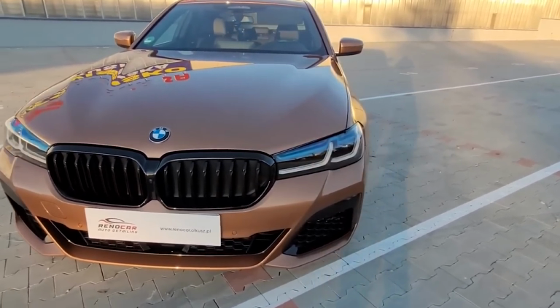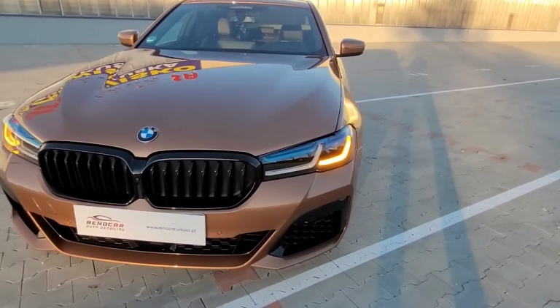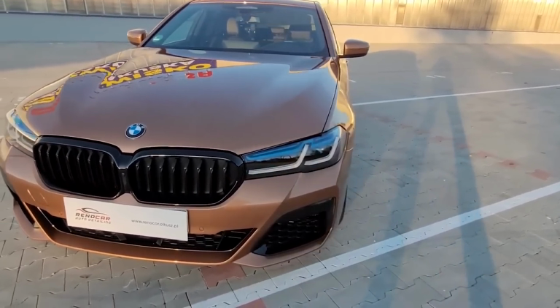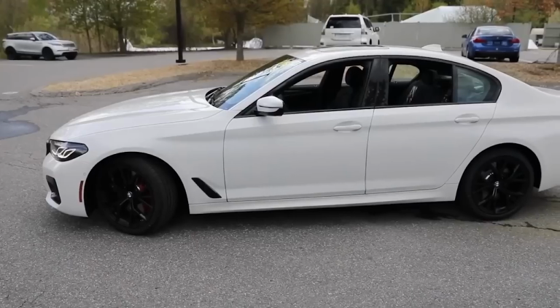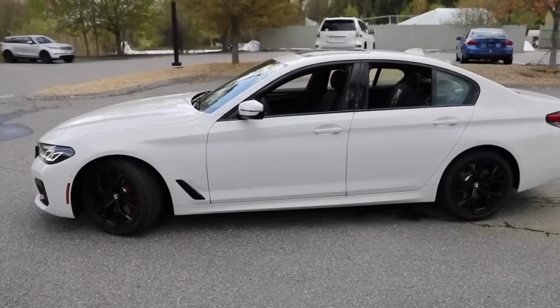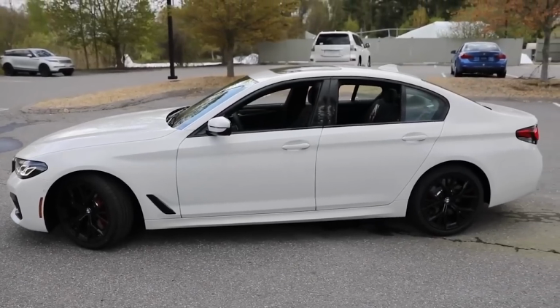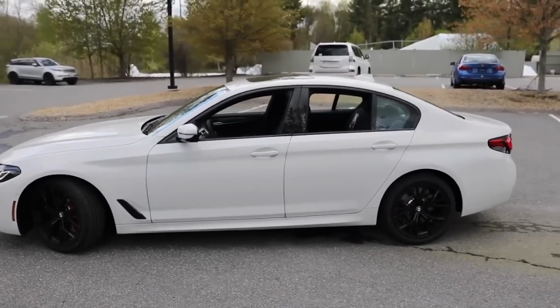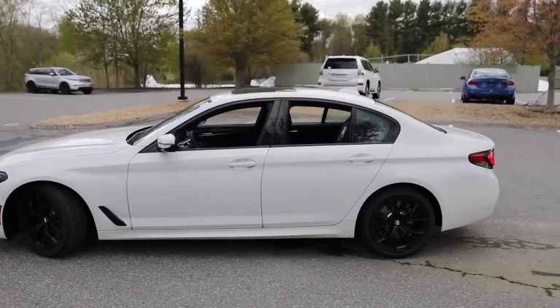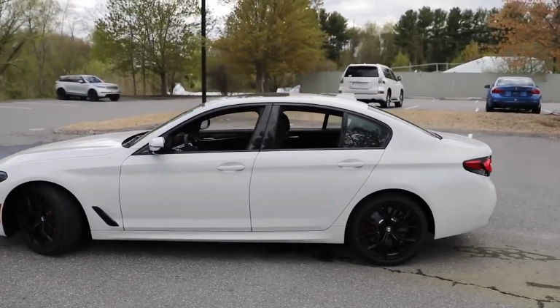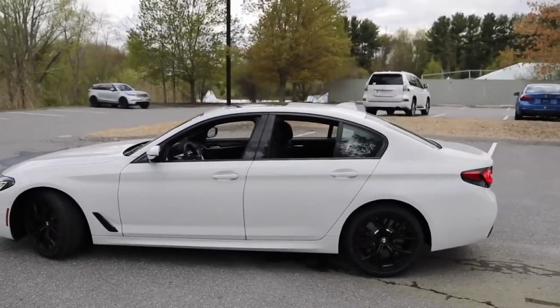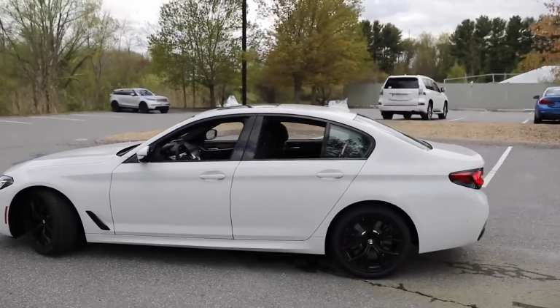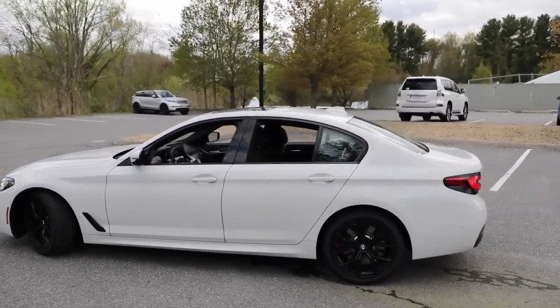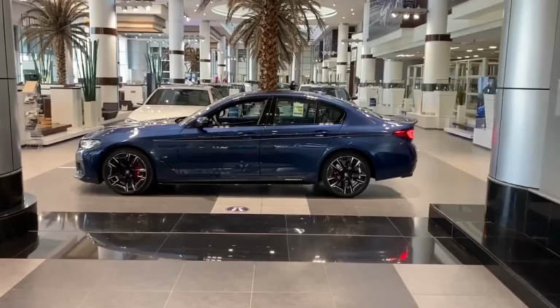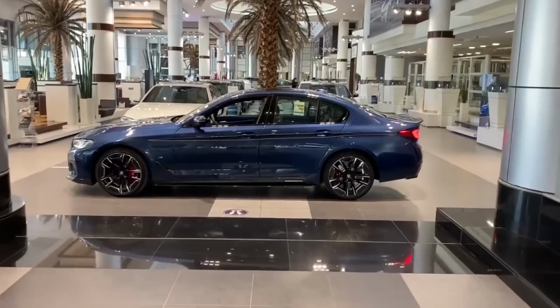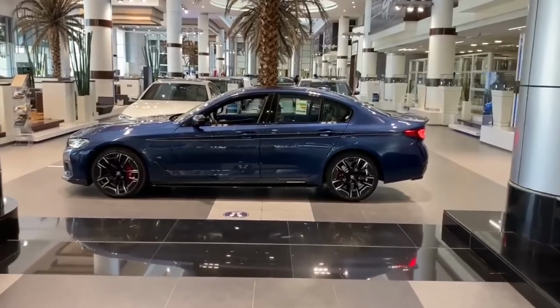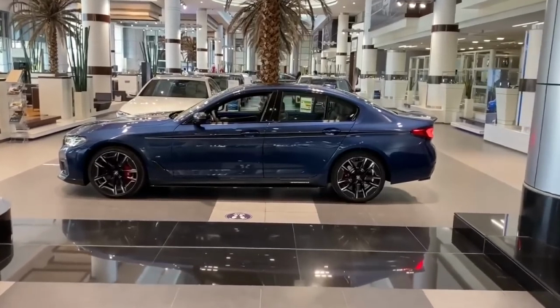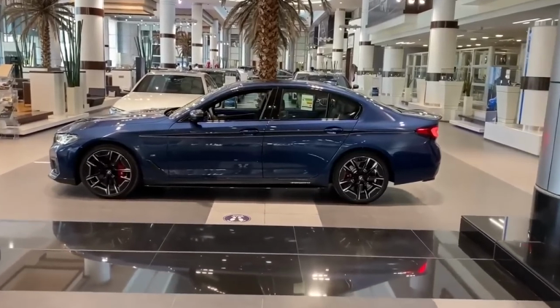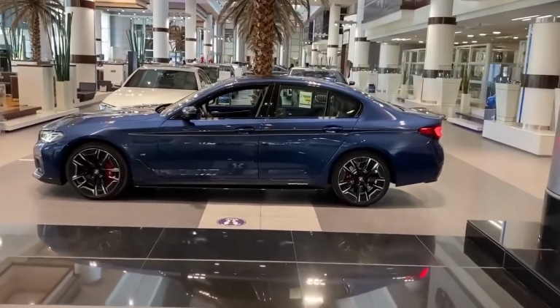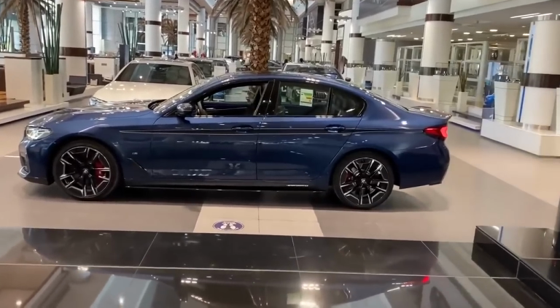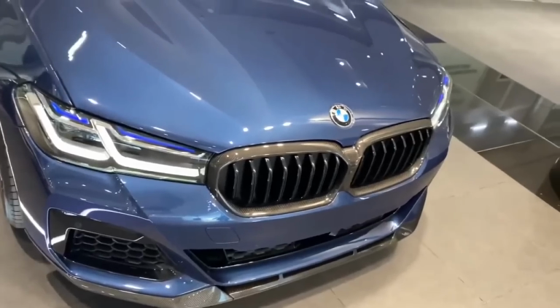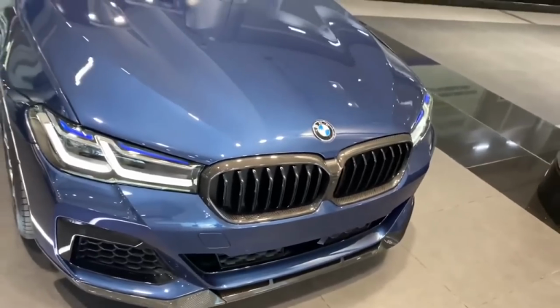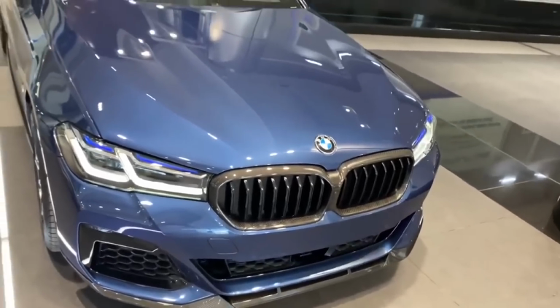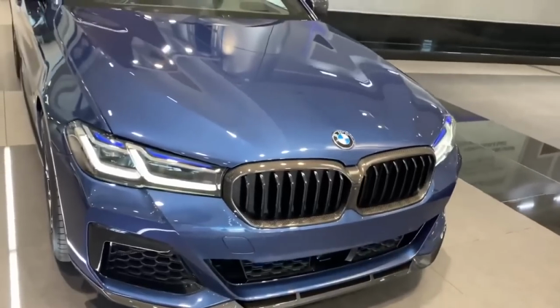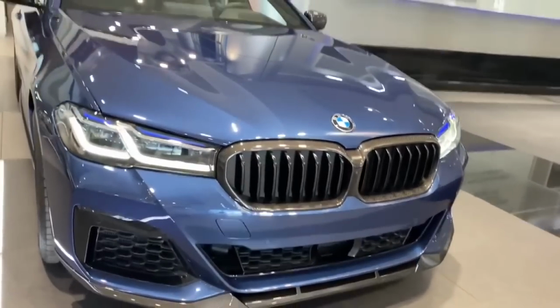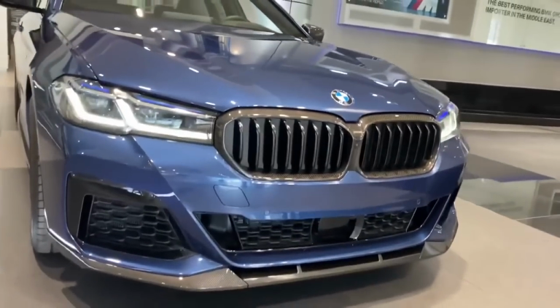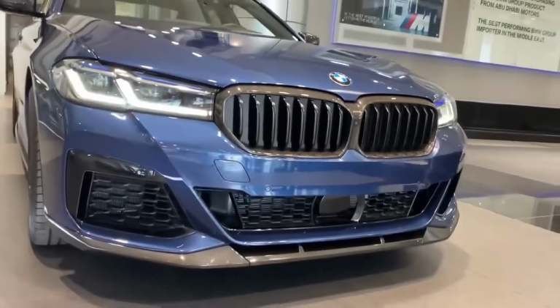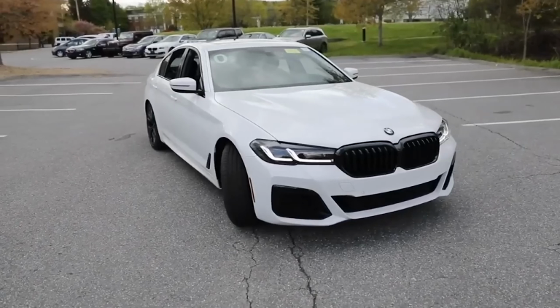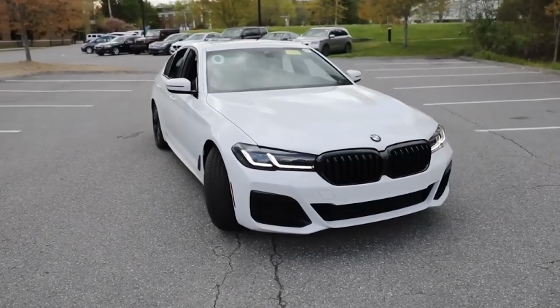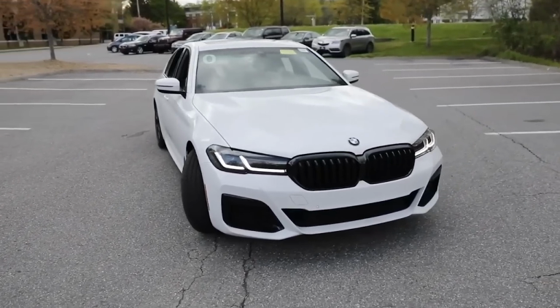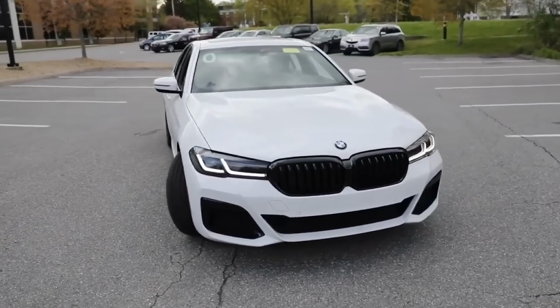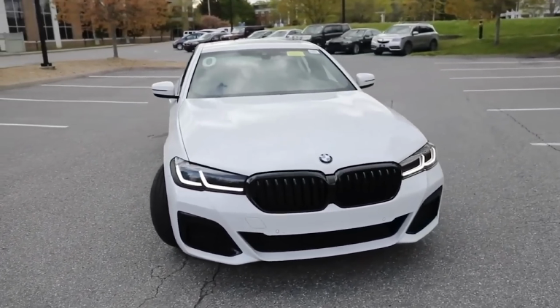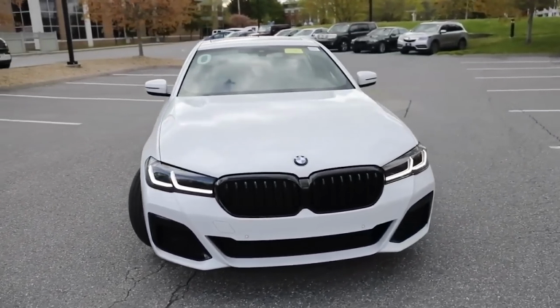These numbers are amazing for a vehicle with such a strong engine, and they make the 5 Series an excellent choice for drivers who appreciate both performance and fuel efficiency.